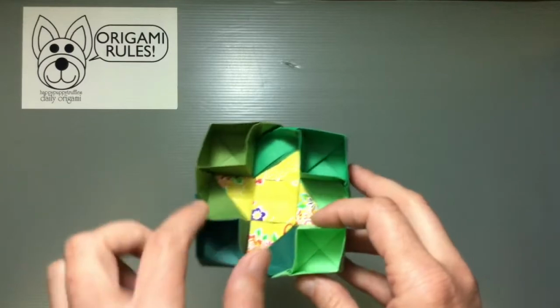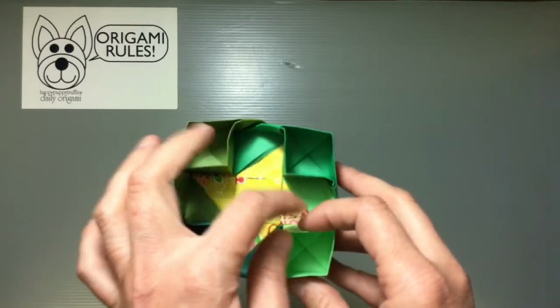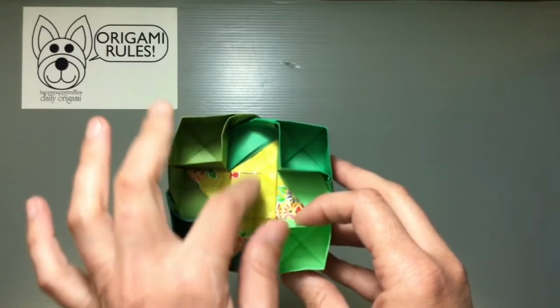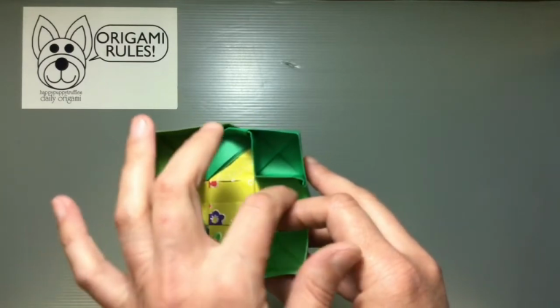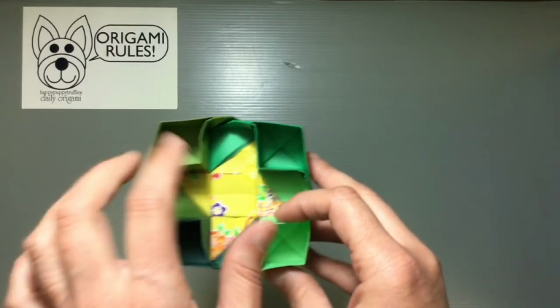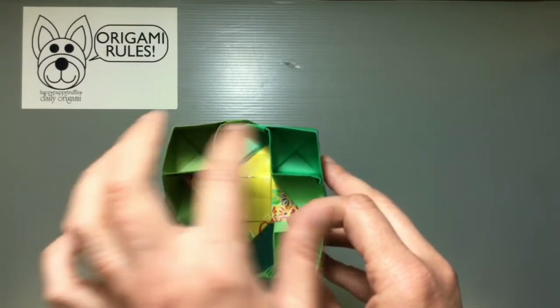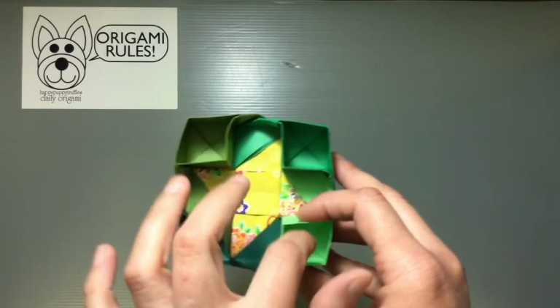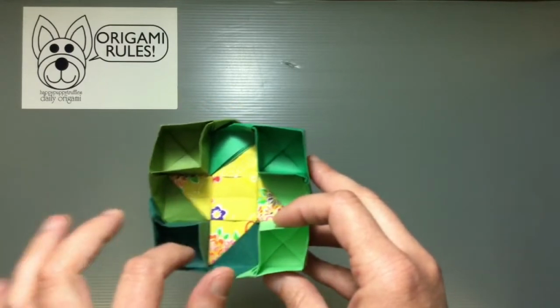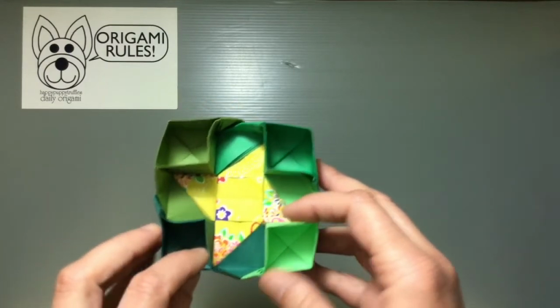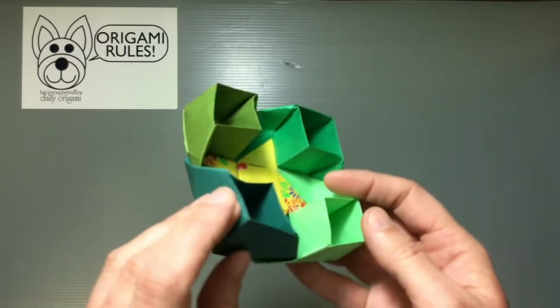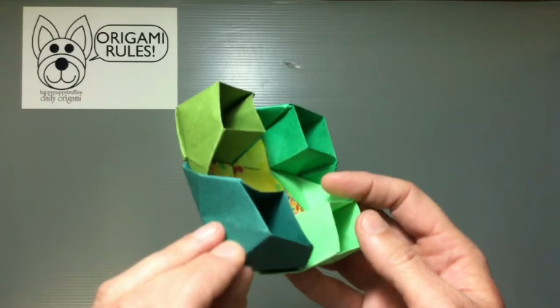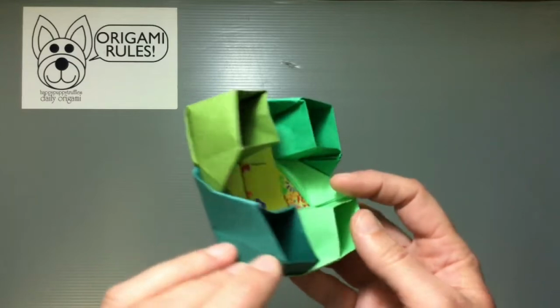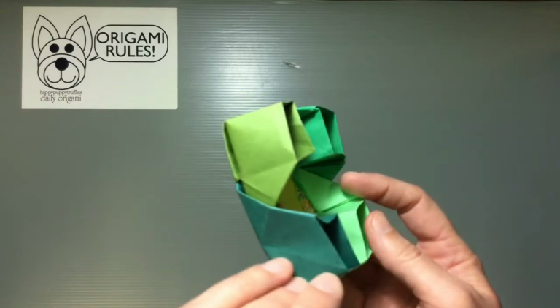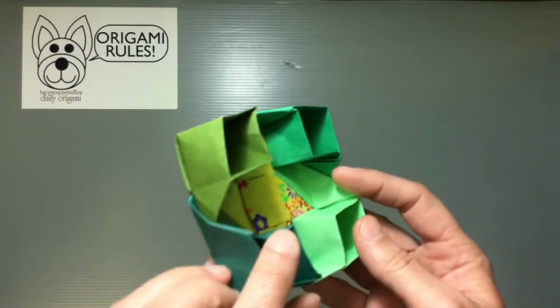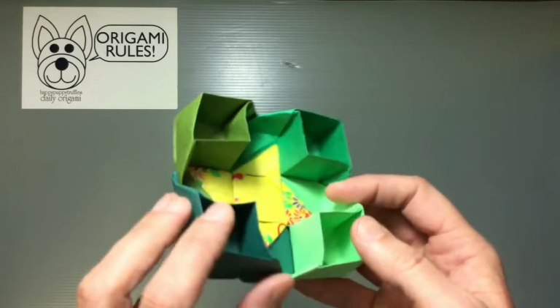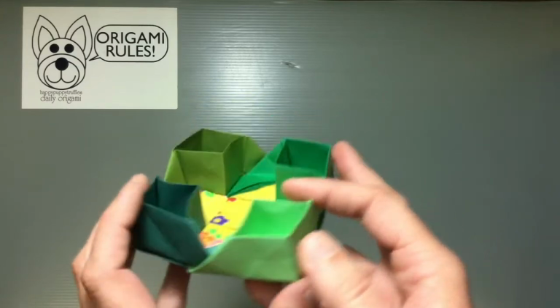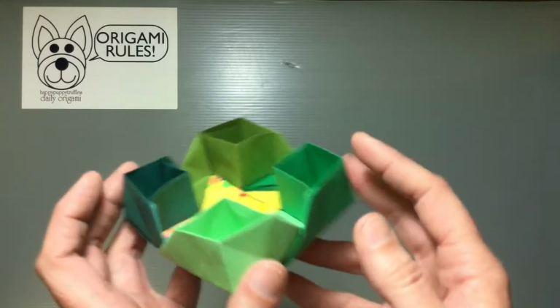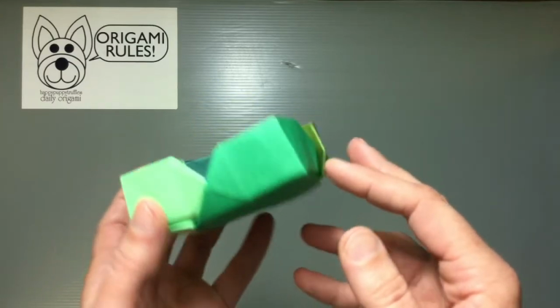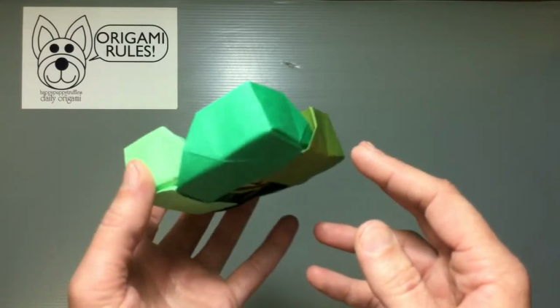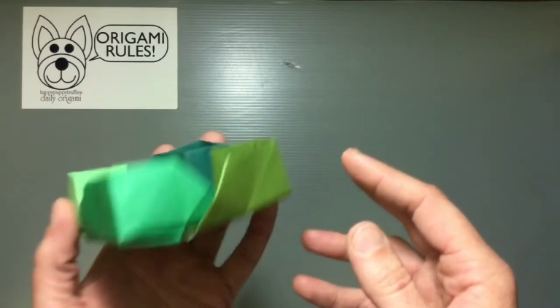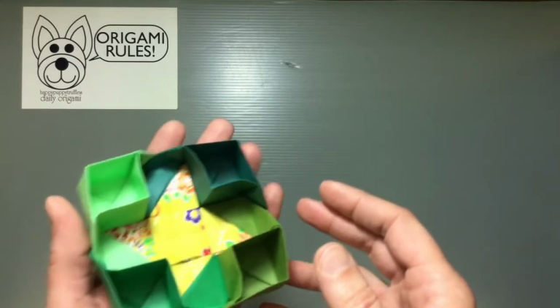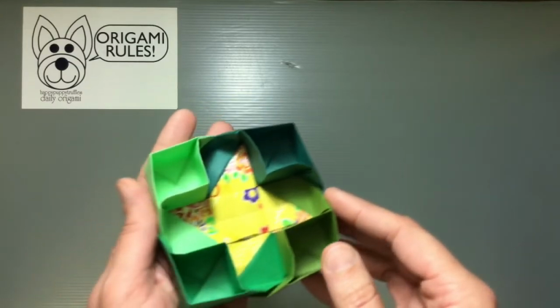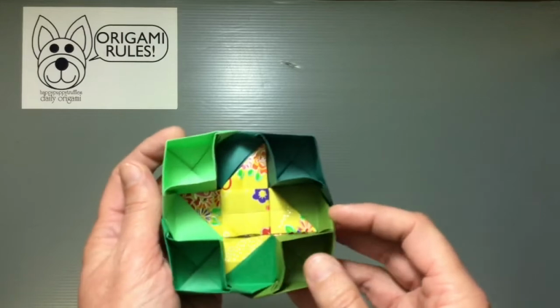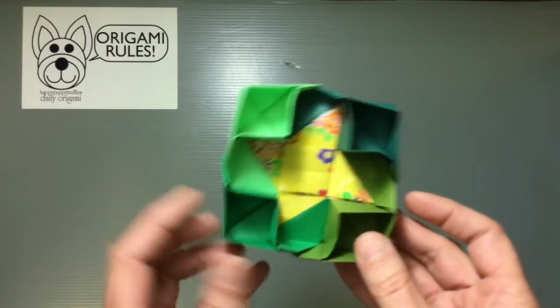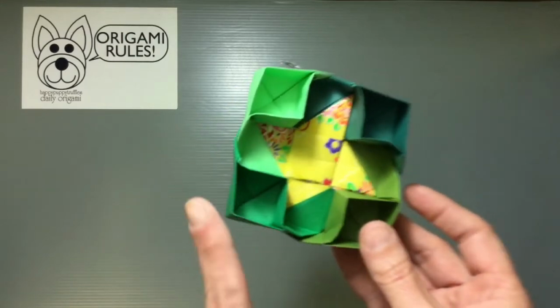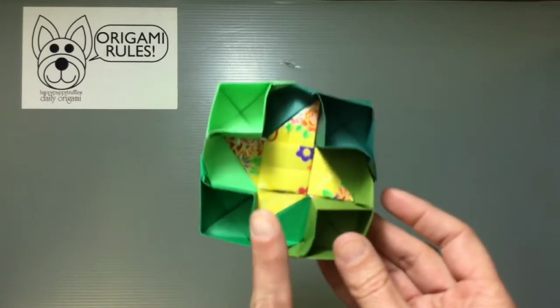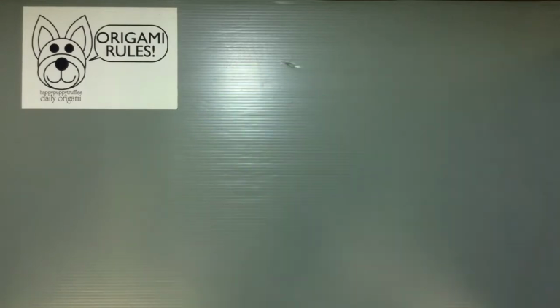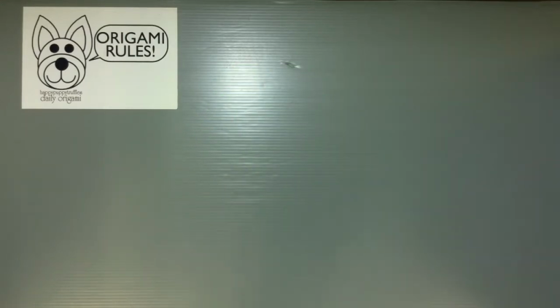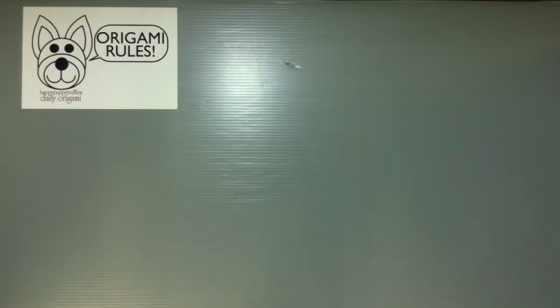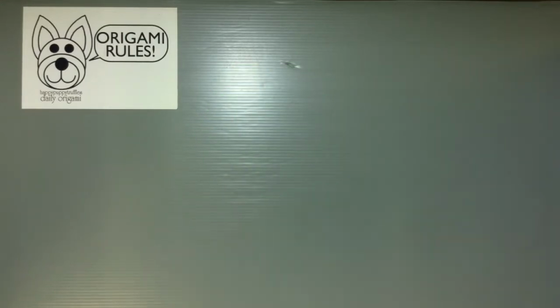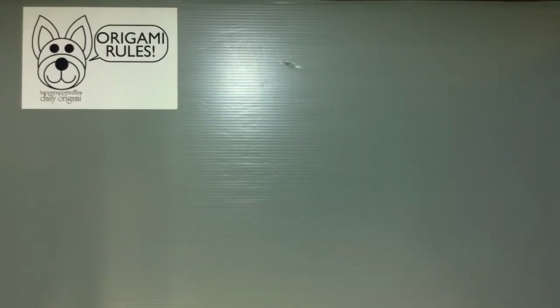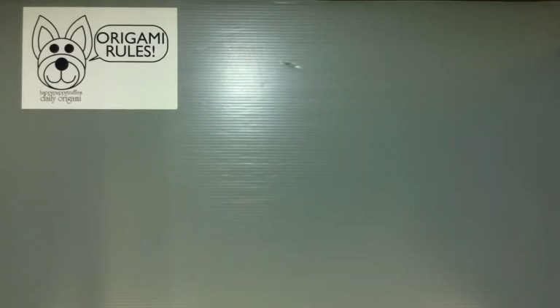It creates a really nice cute little tray with a big cross section to put stuff in and little side compartments too. It's a cute project, but you do need five sheets of paper and a lot of patience.